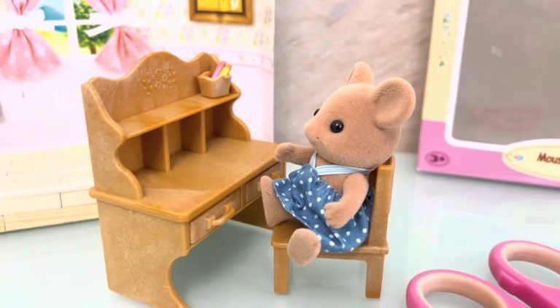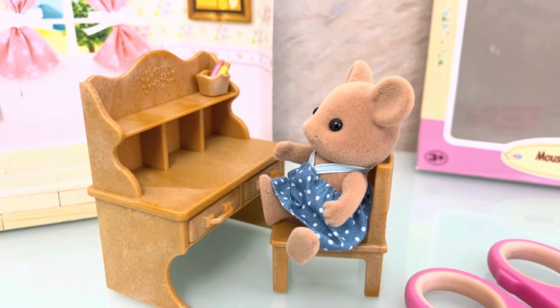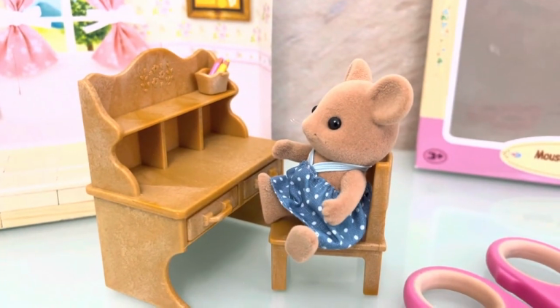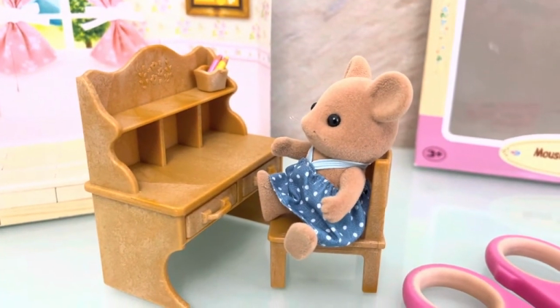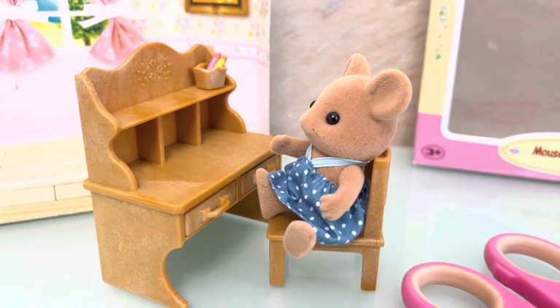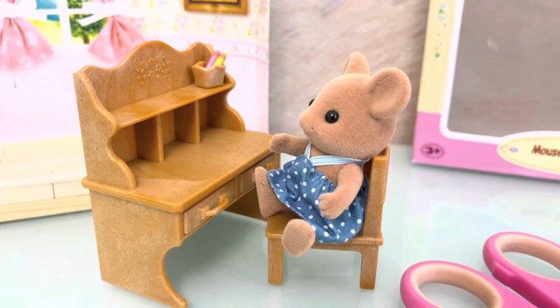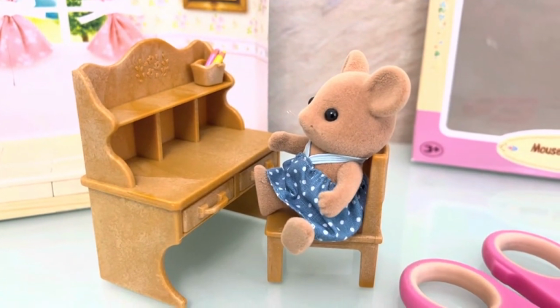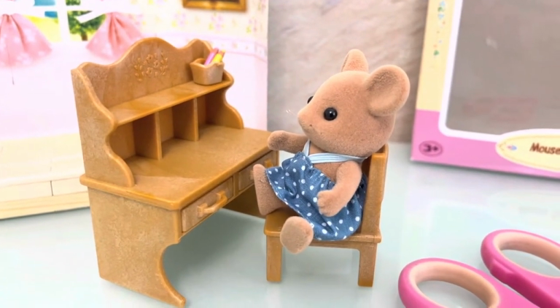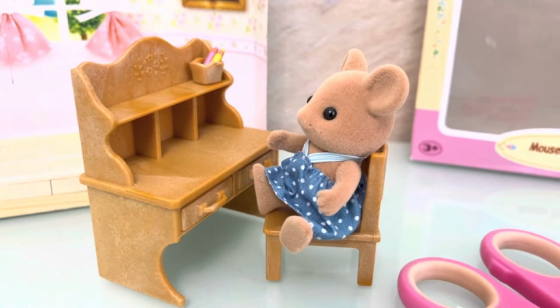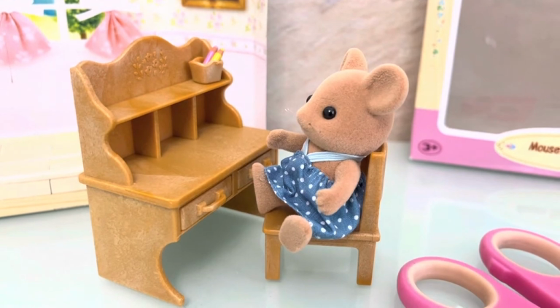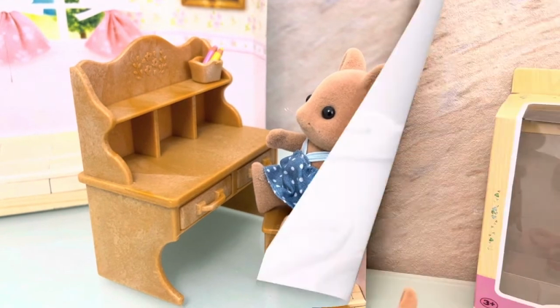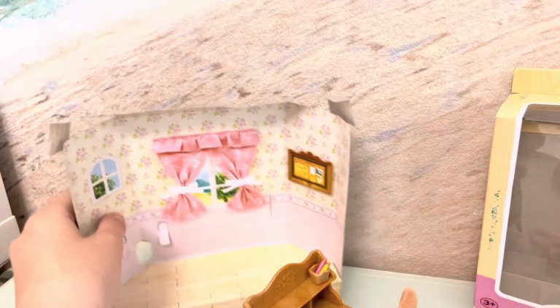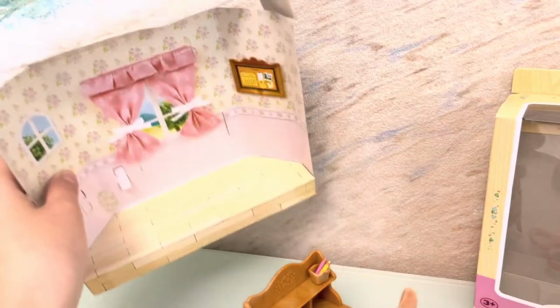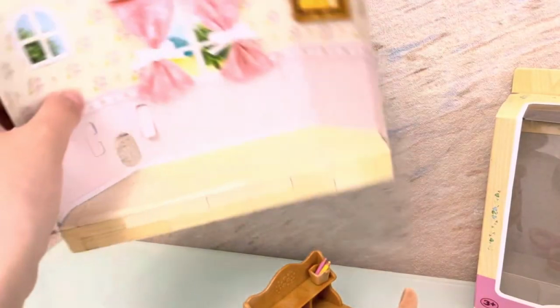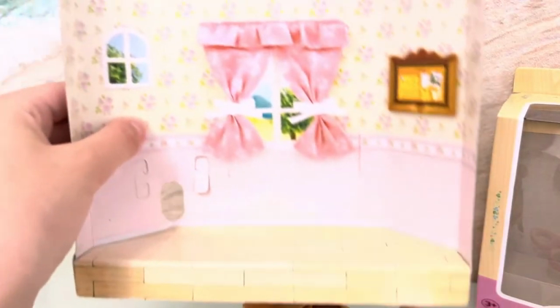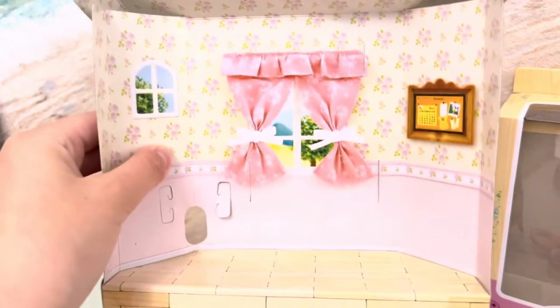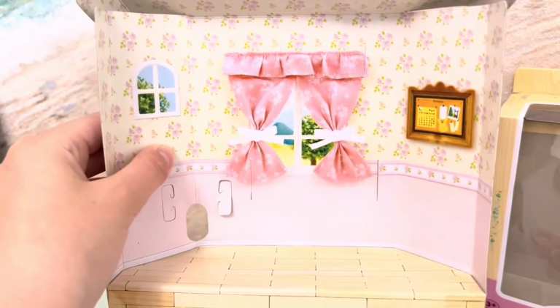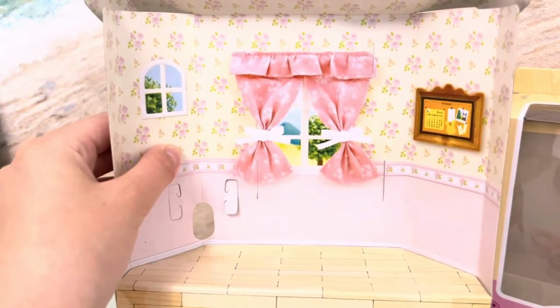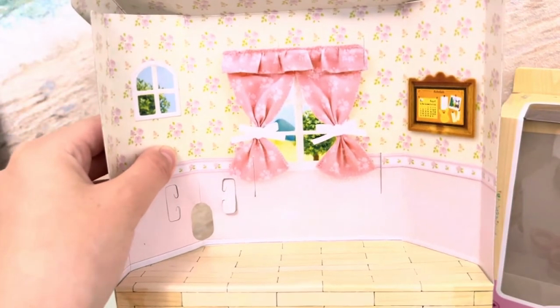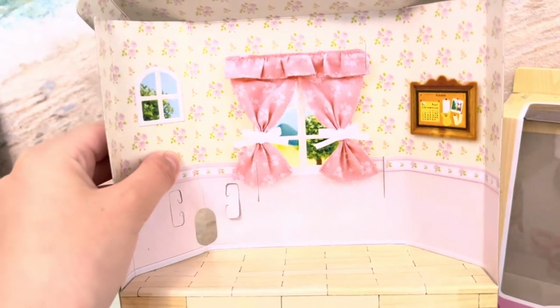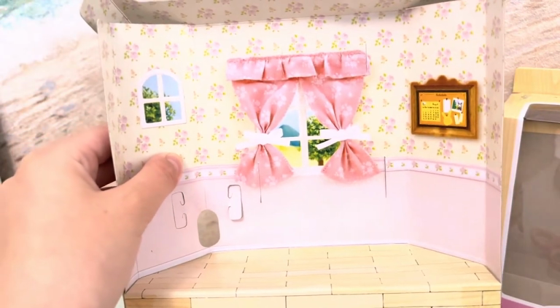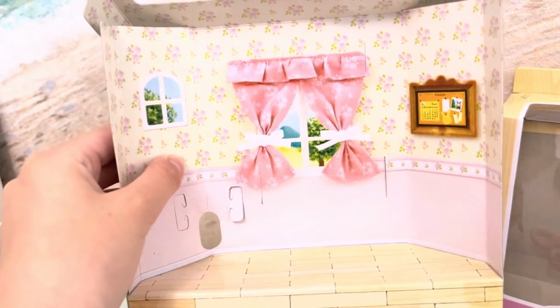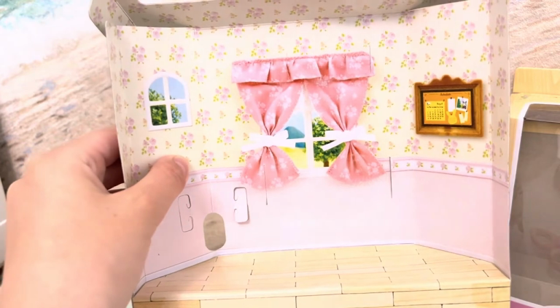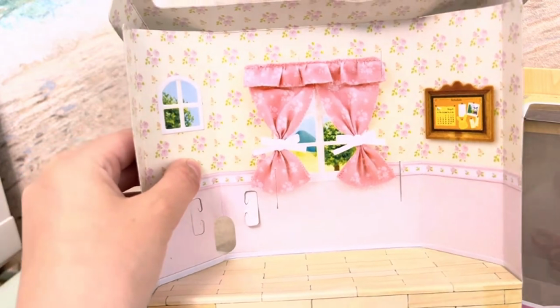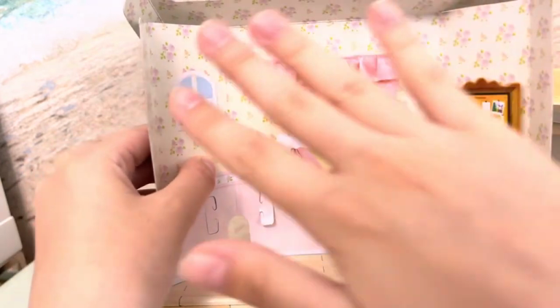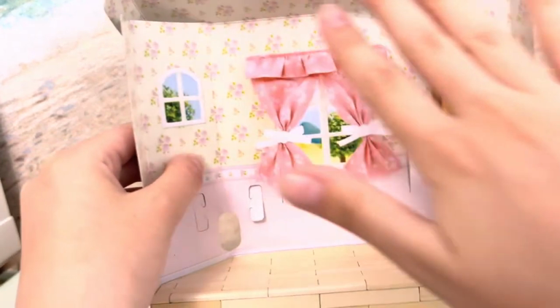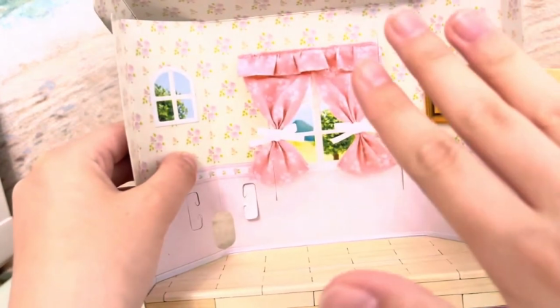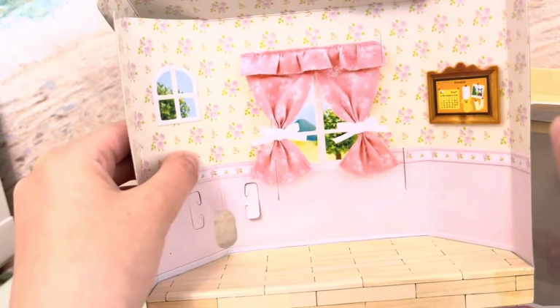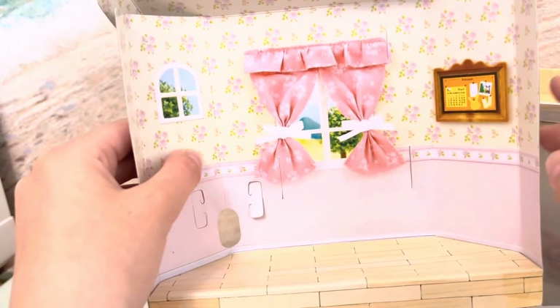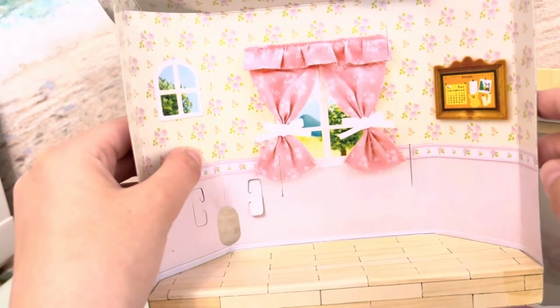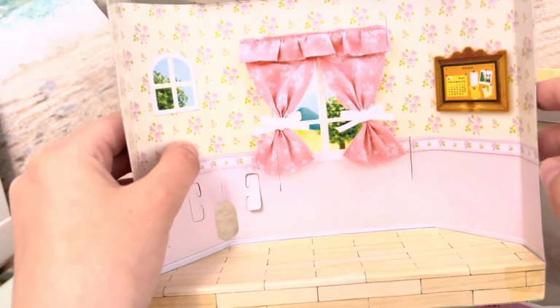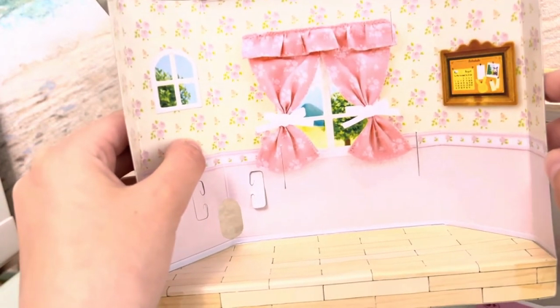The mouse can sit at her desk. We have a set of sink here with a diorama, with the floral wallpaper.